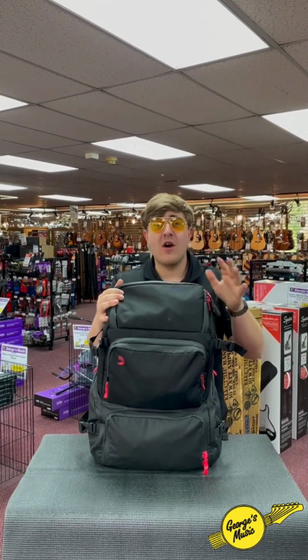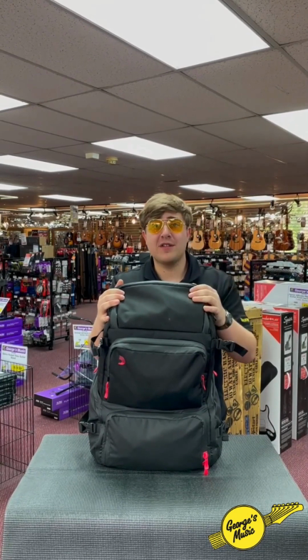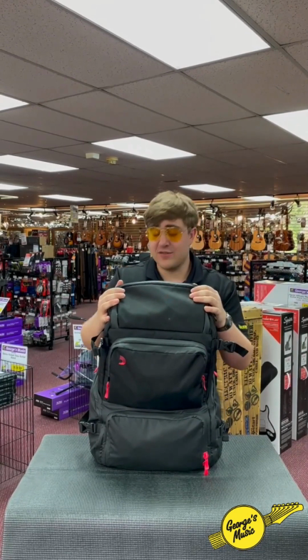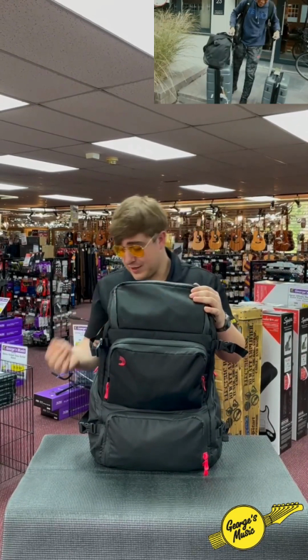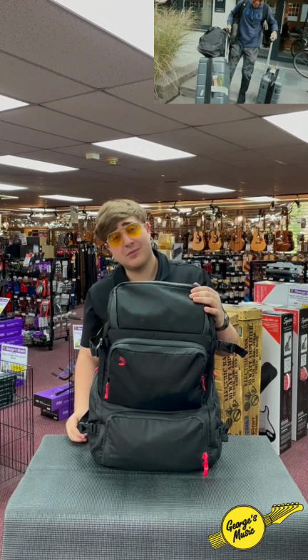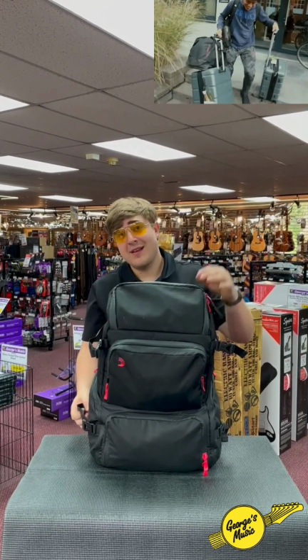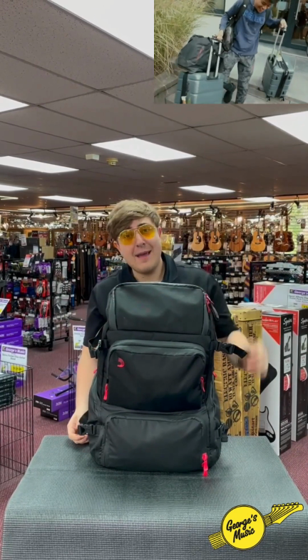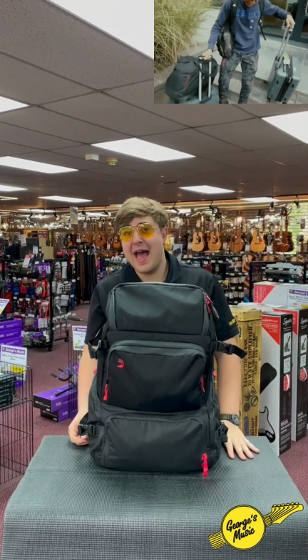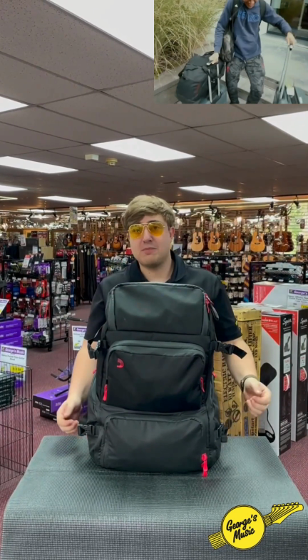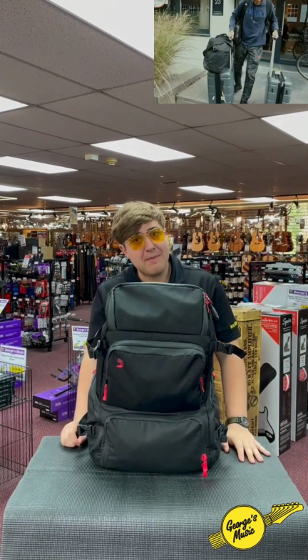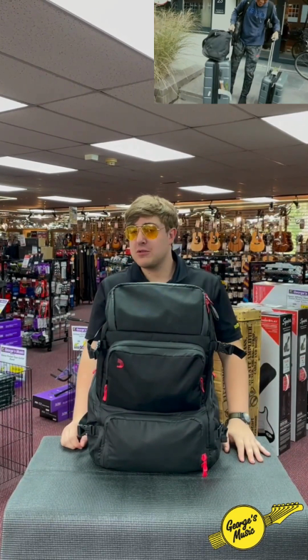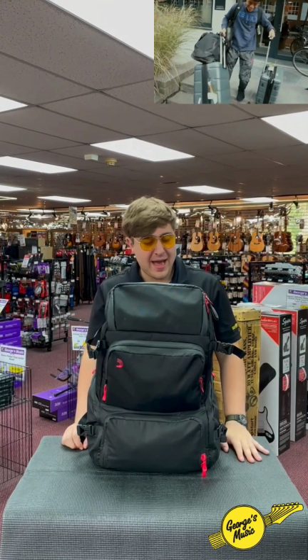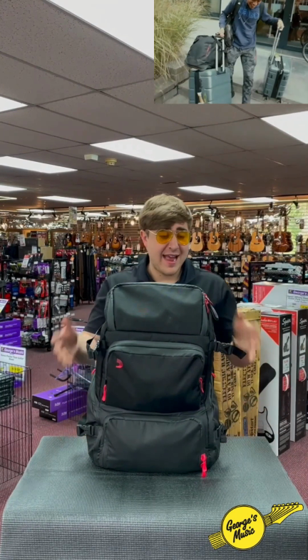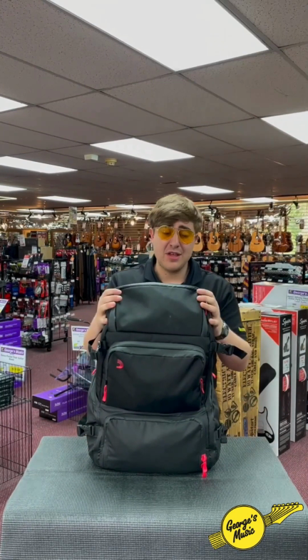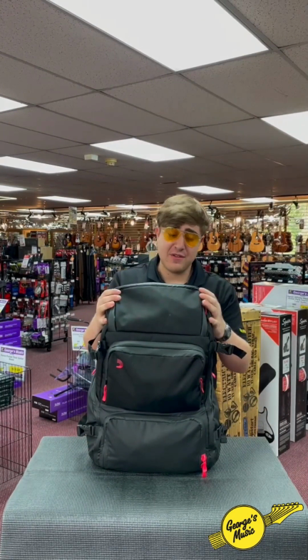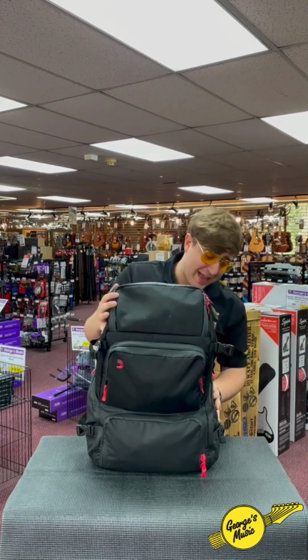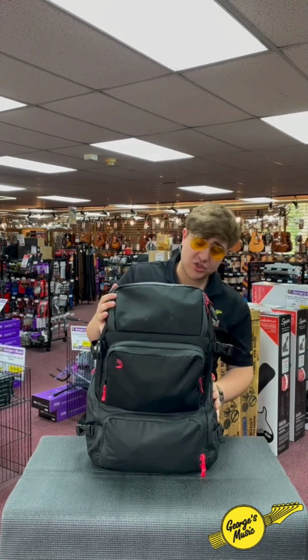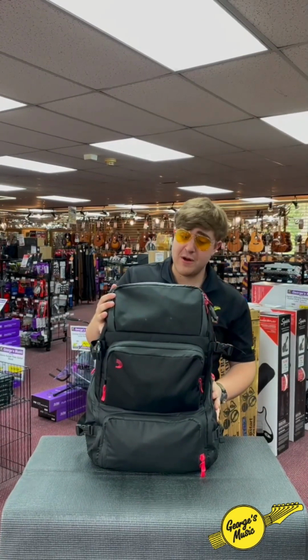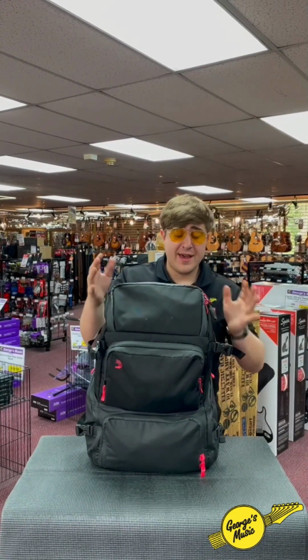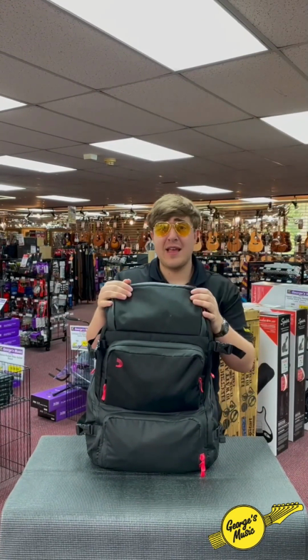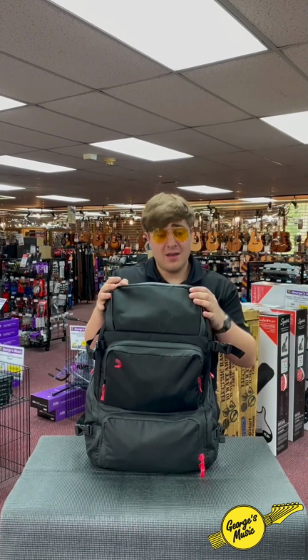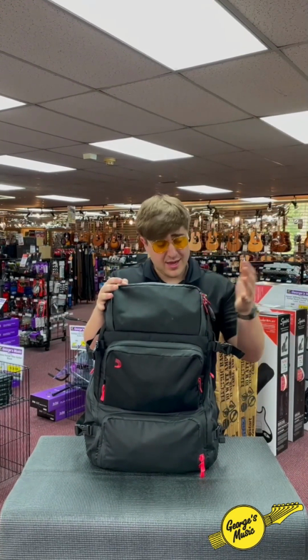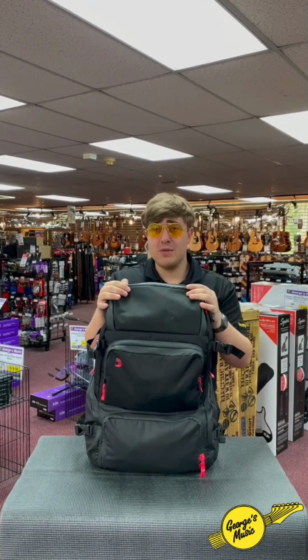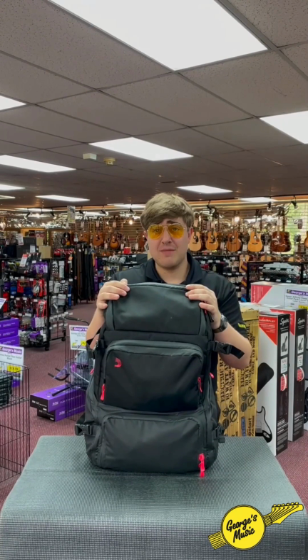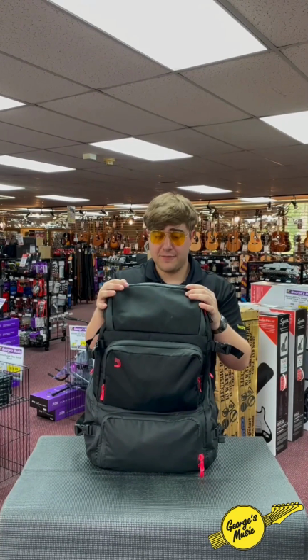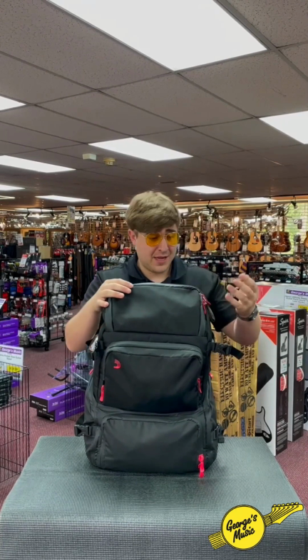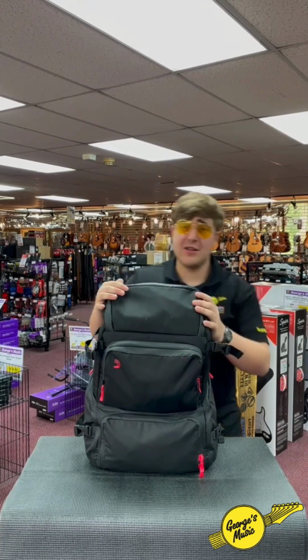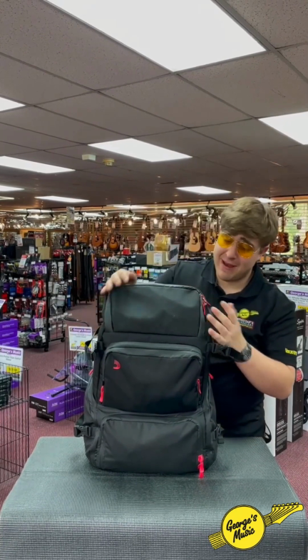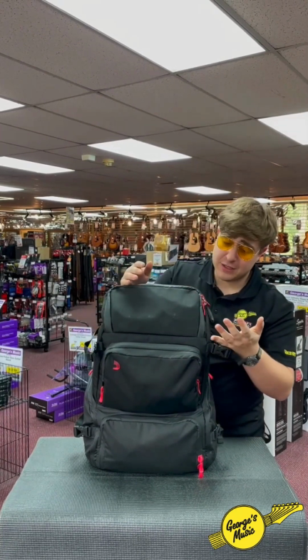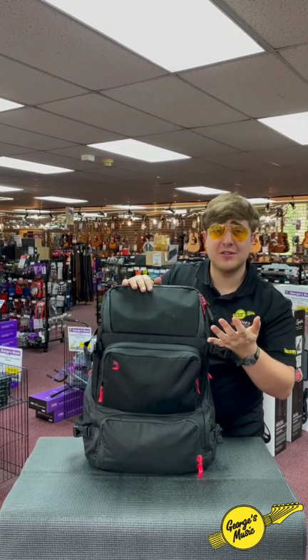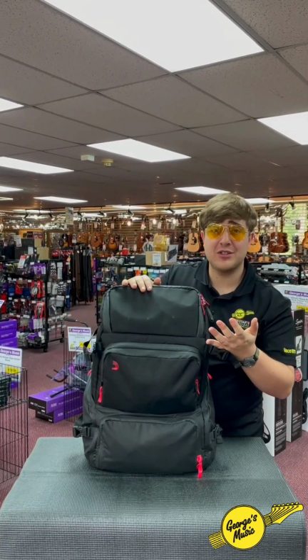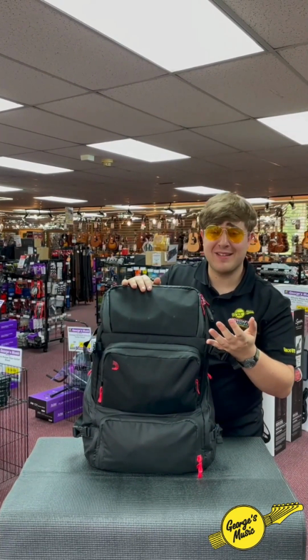Gone are the days of hauling multiple cable bags, speaker bags, pole bags — anything you name it. This bag is gonna store it all, and as a gigging musician myself I'm gonna tell you a little bit about how it's personally changed my life.